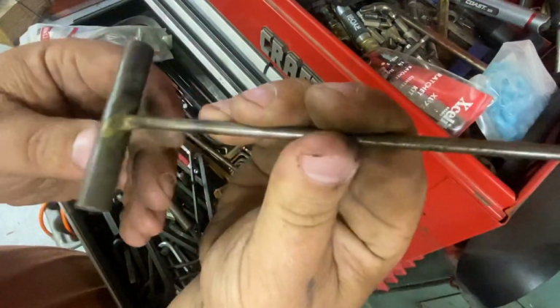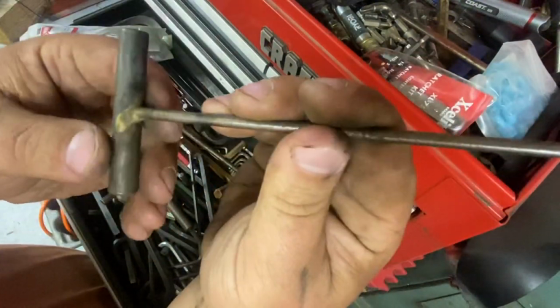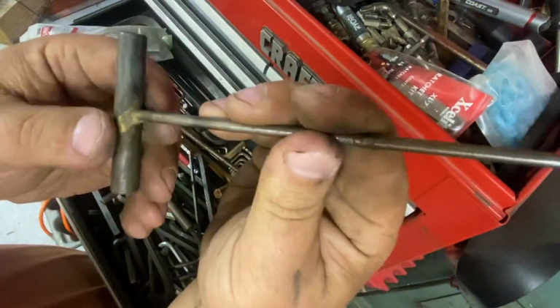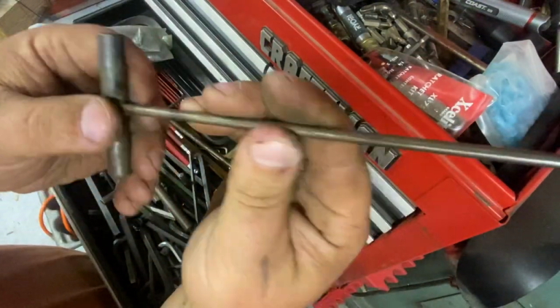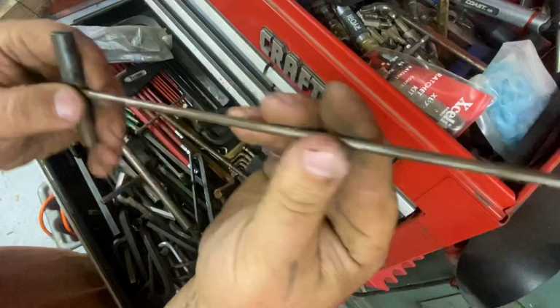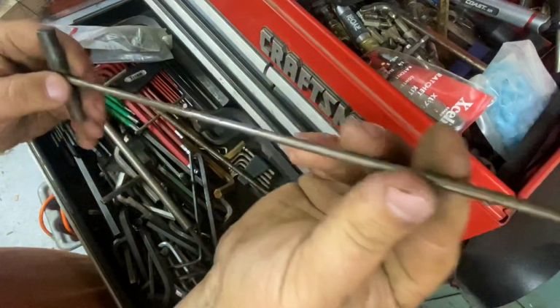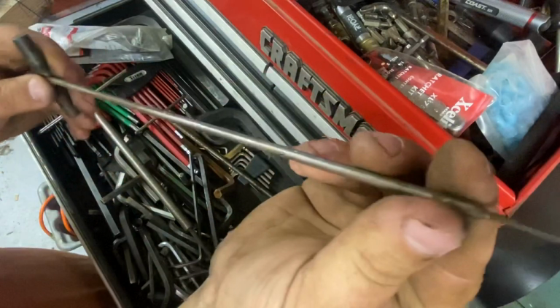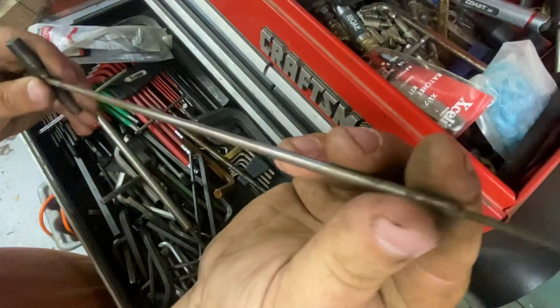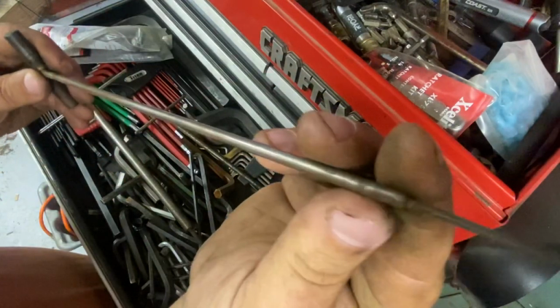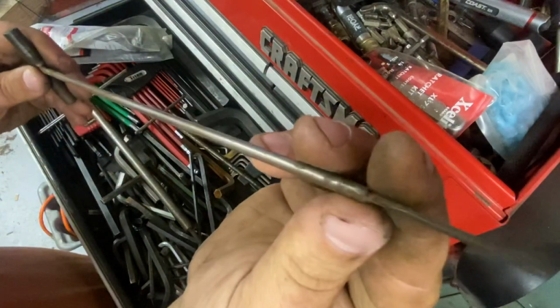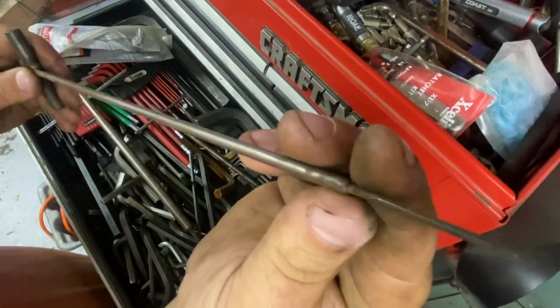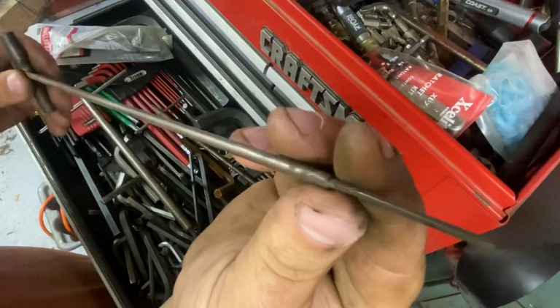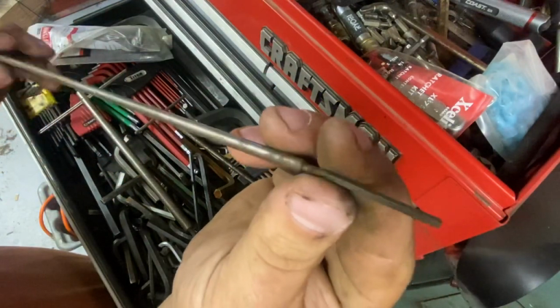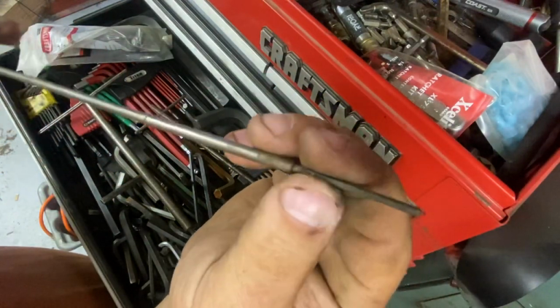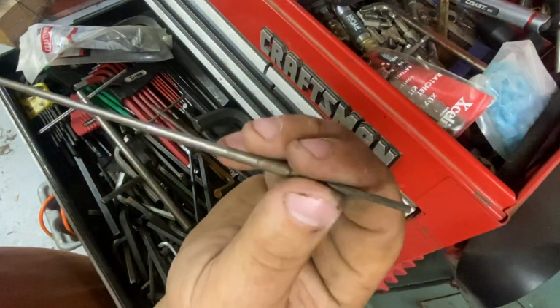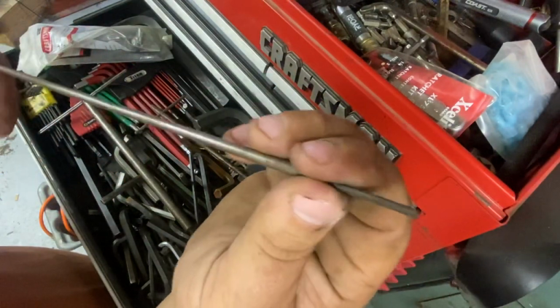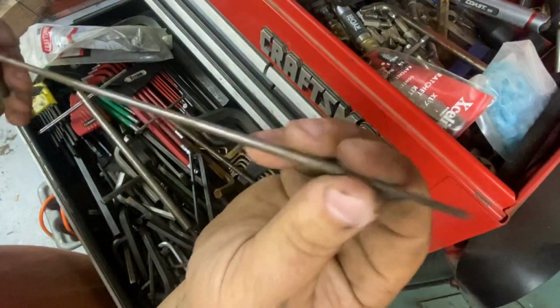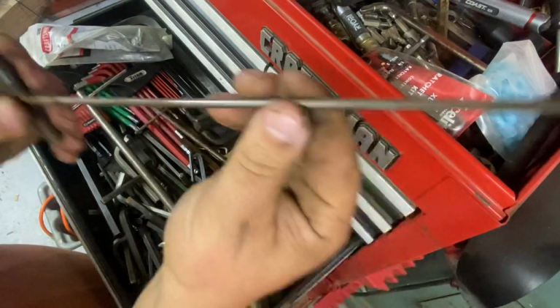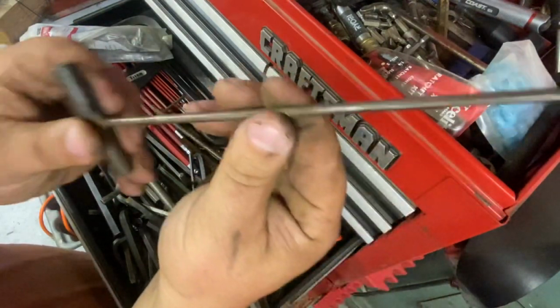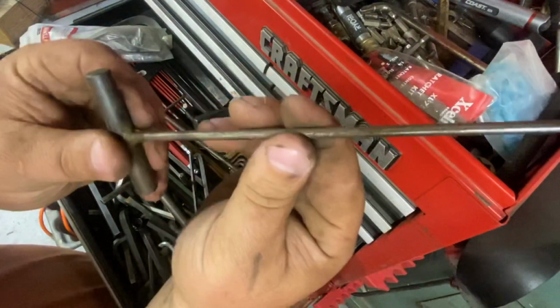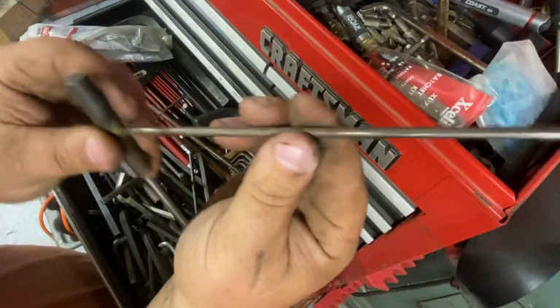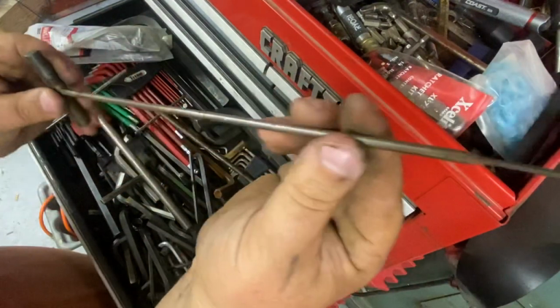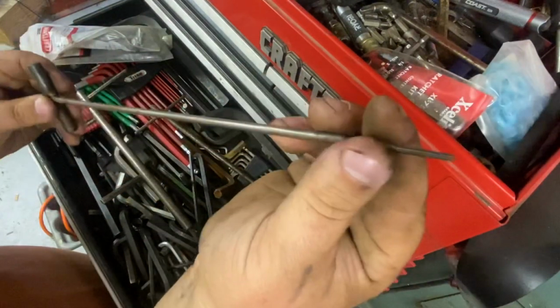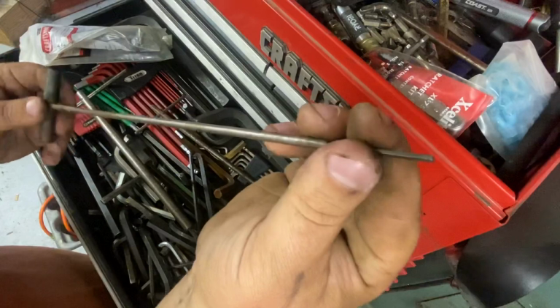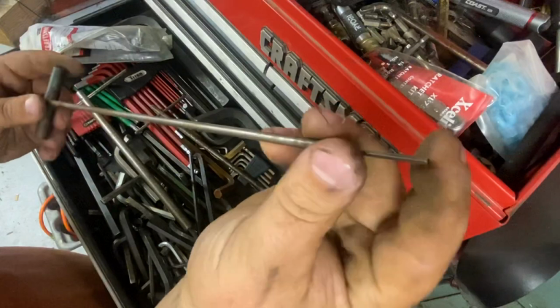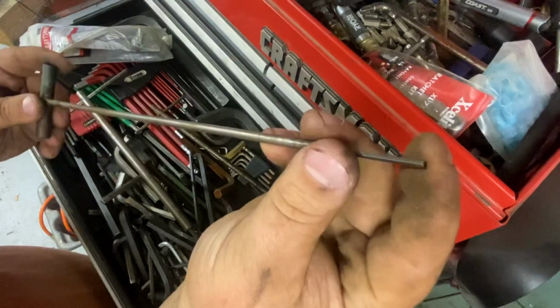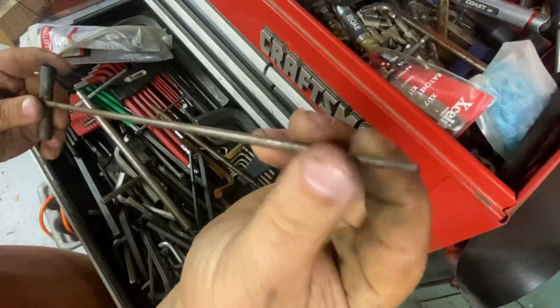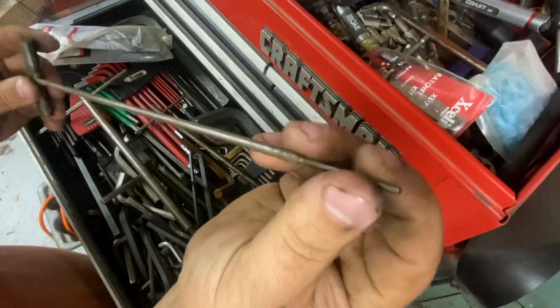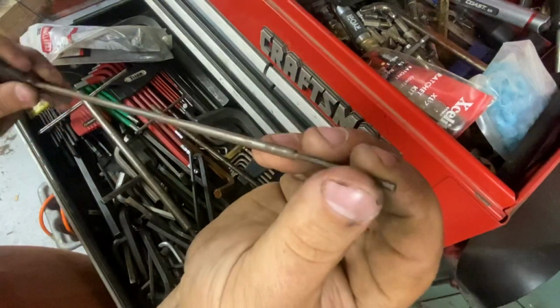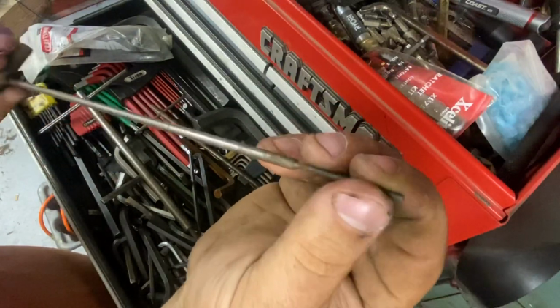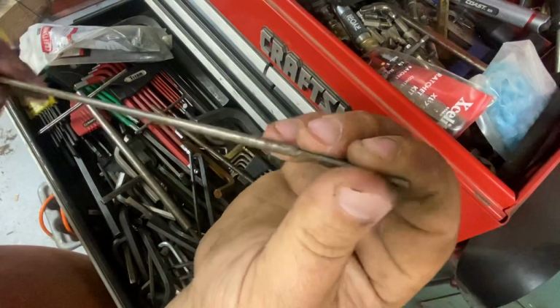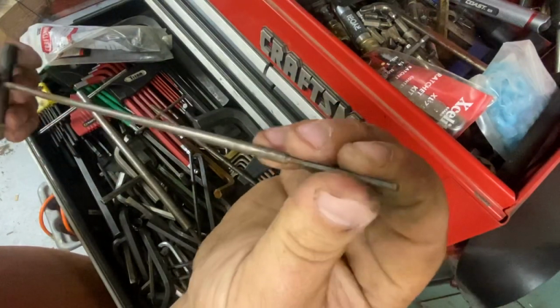This was probably one of the first homemade tools I ever made, for a very specific task. It's very long and very small.